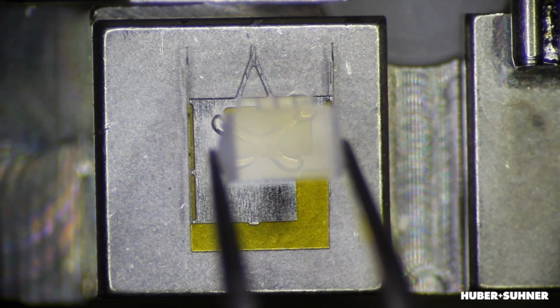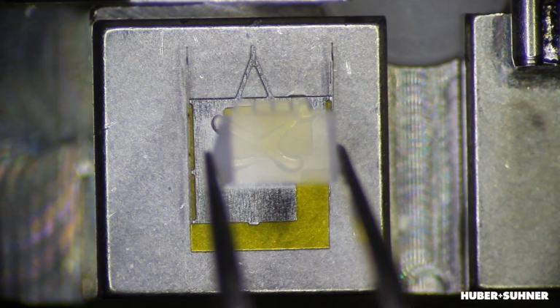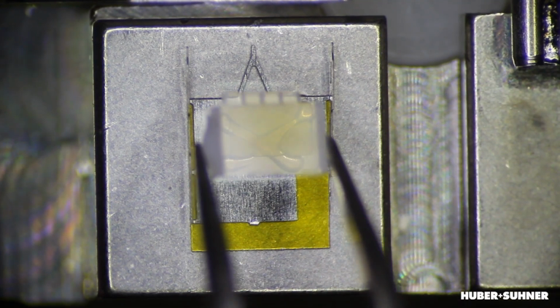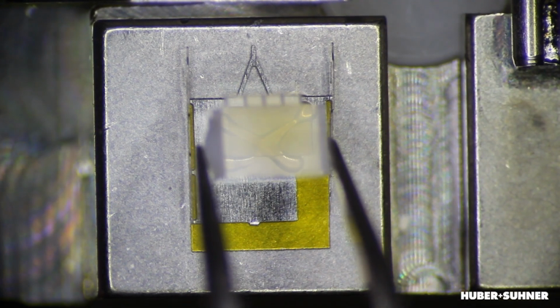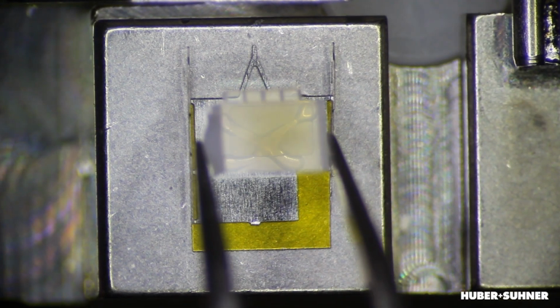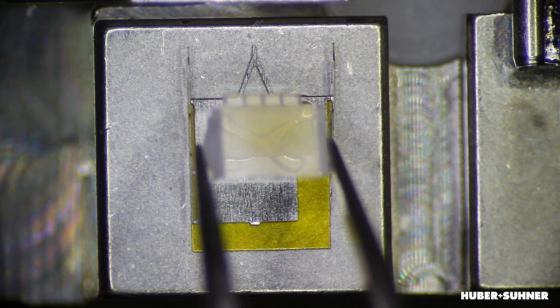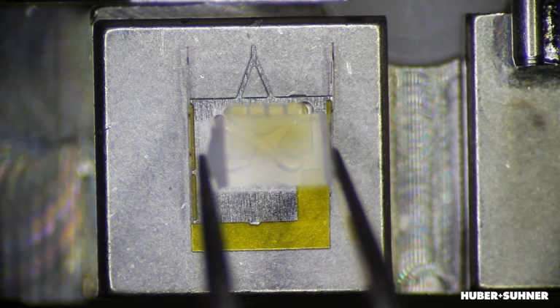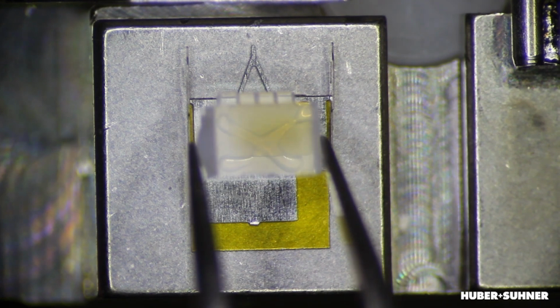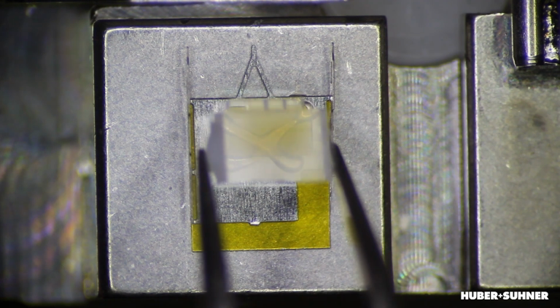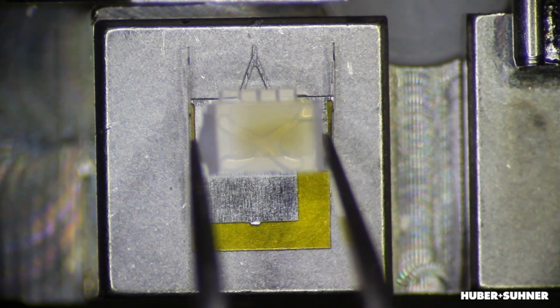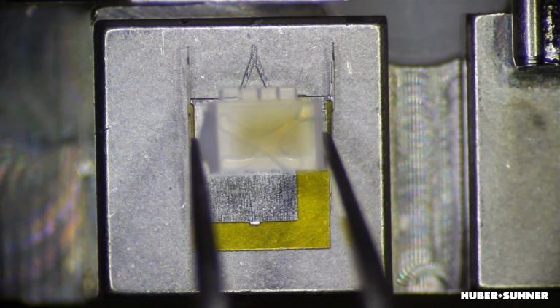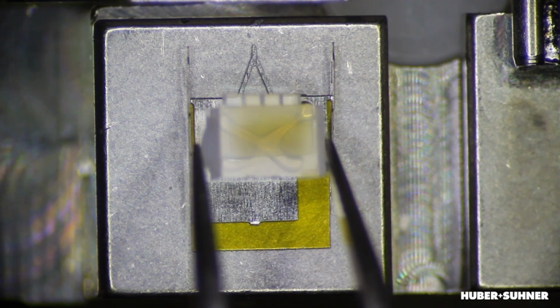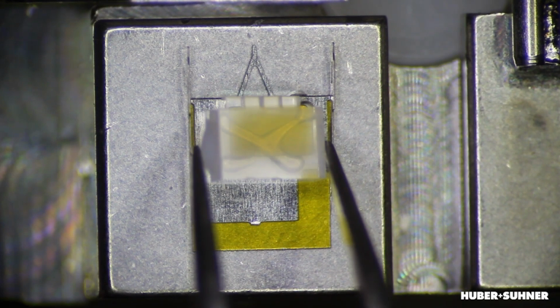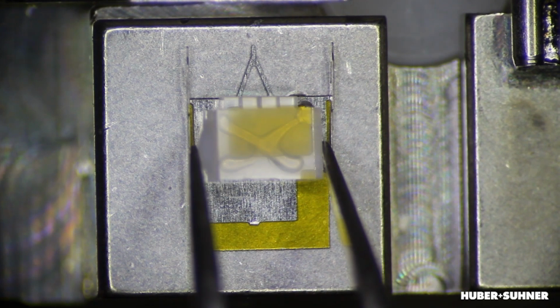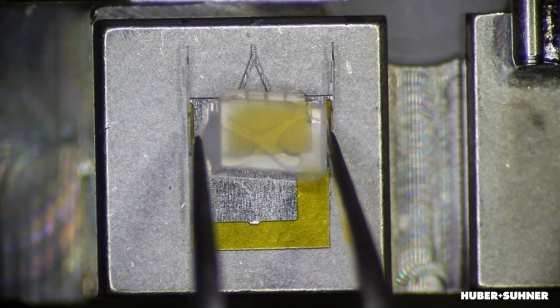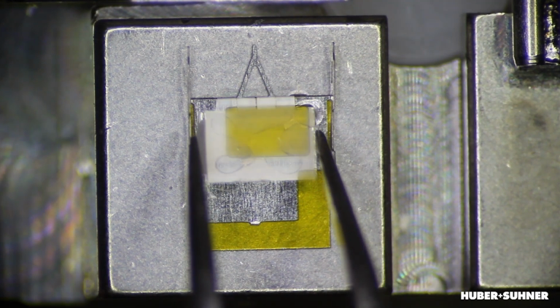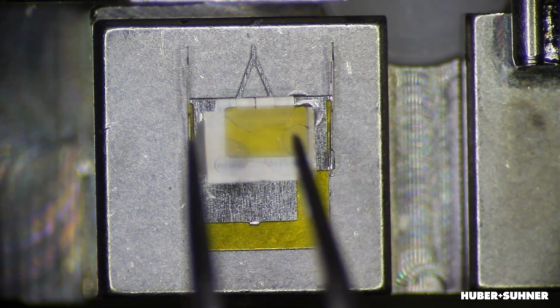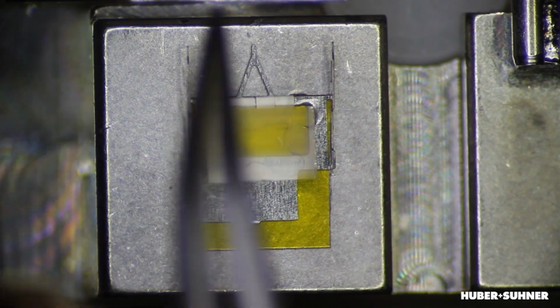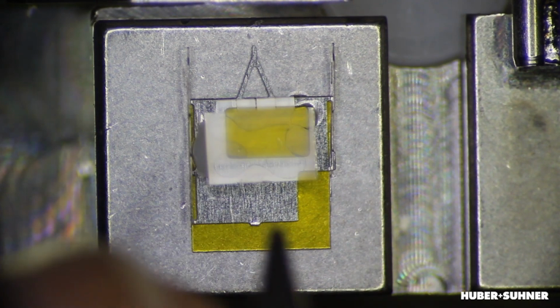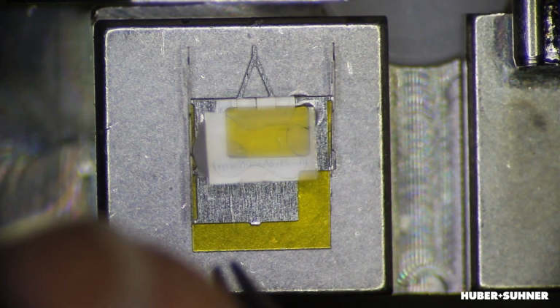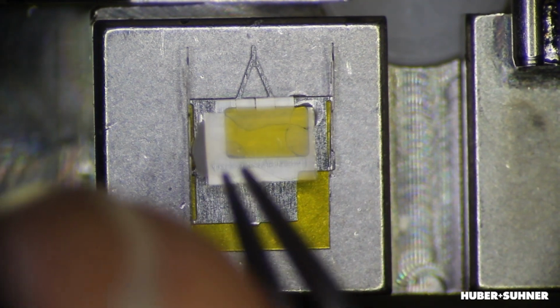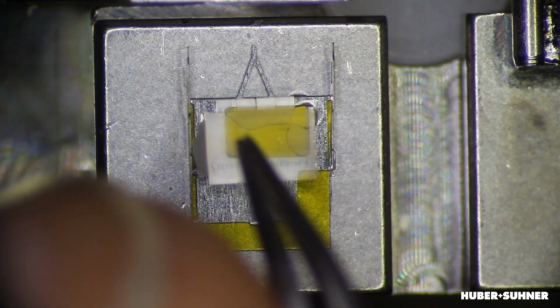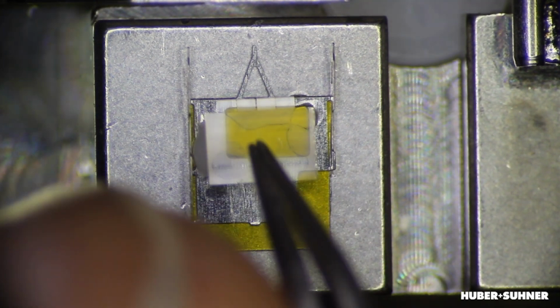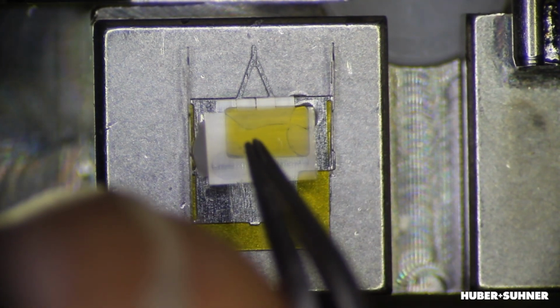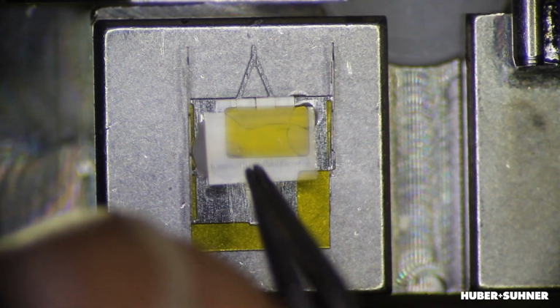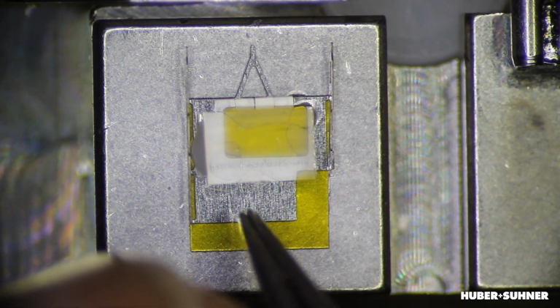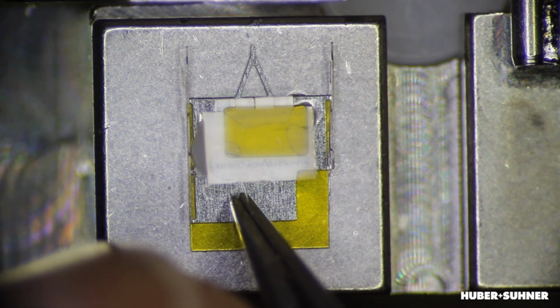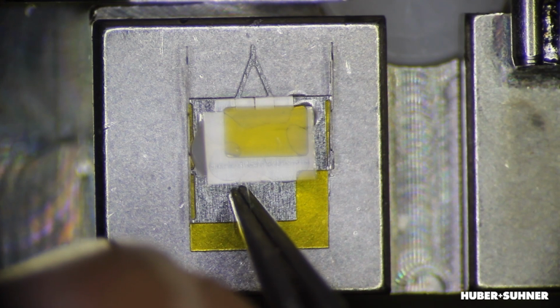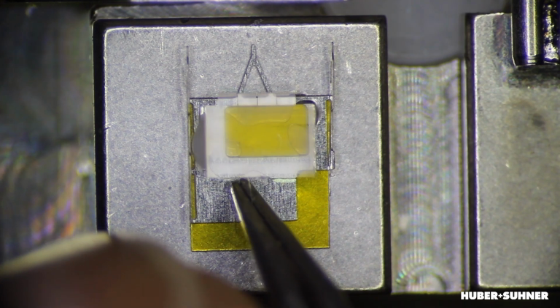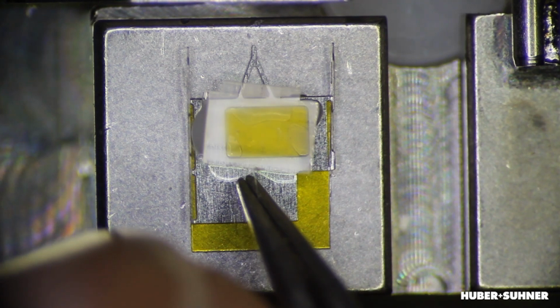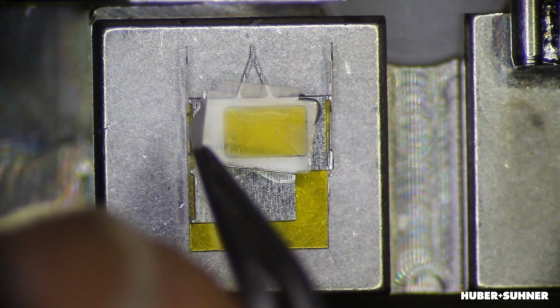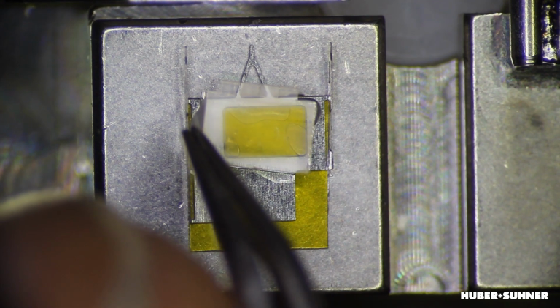We now place the part and align it to the corner of the metal sheet.